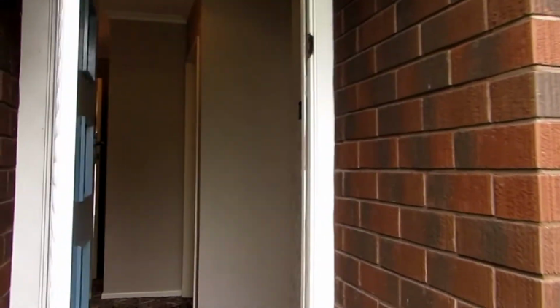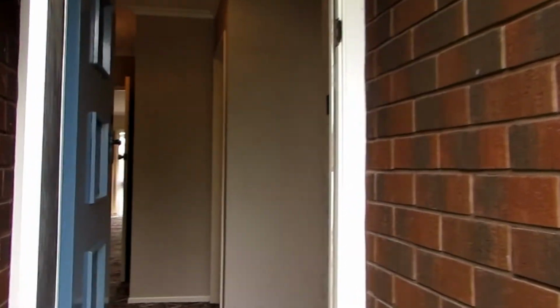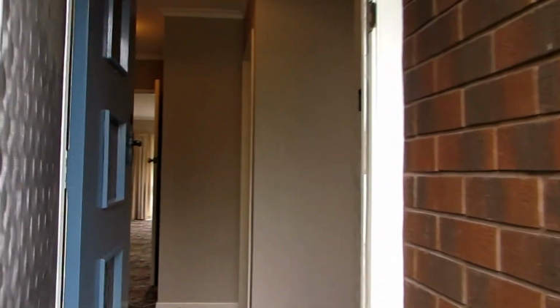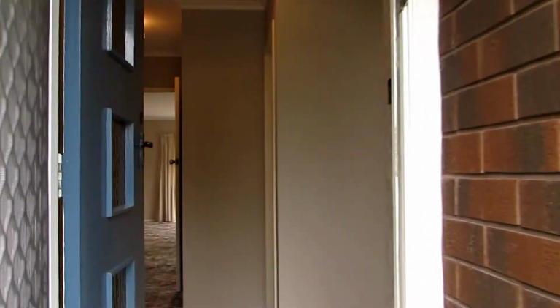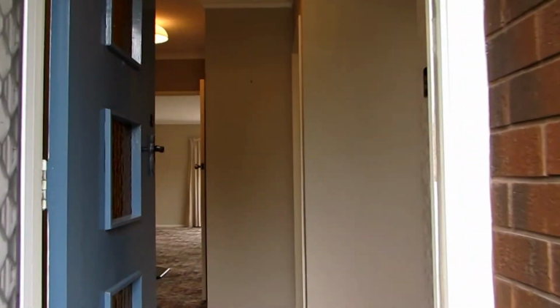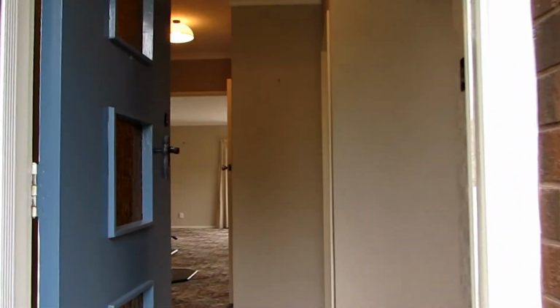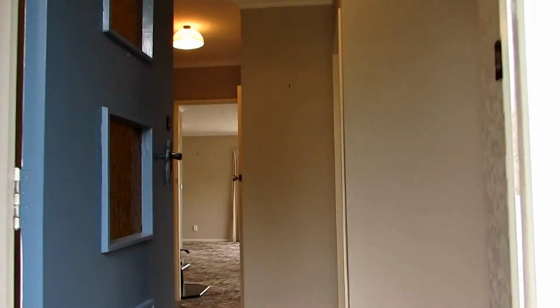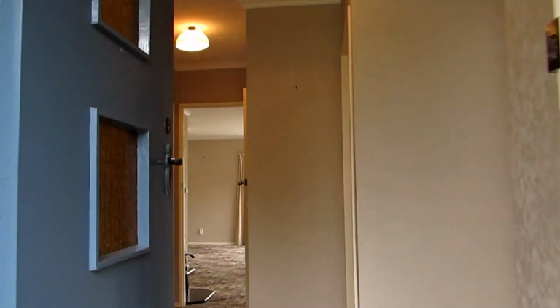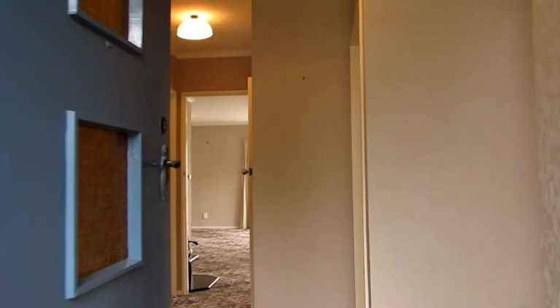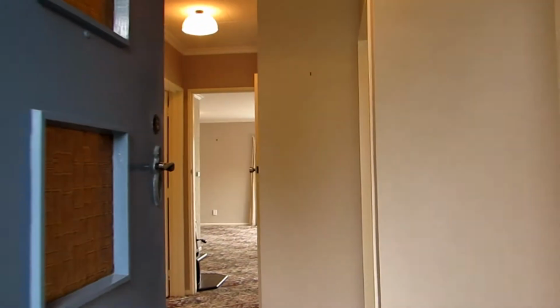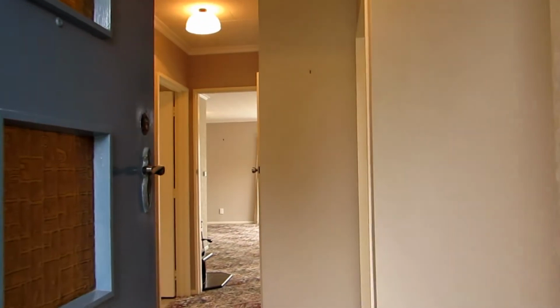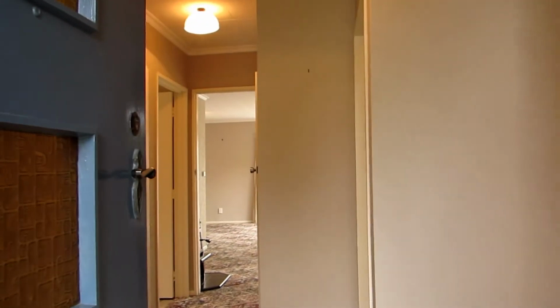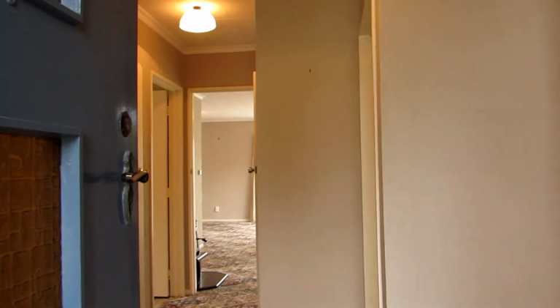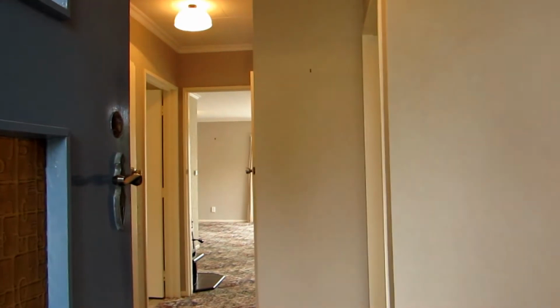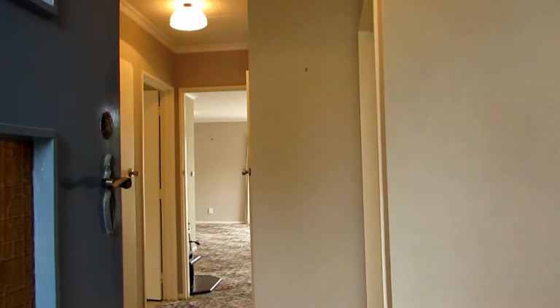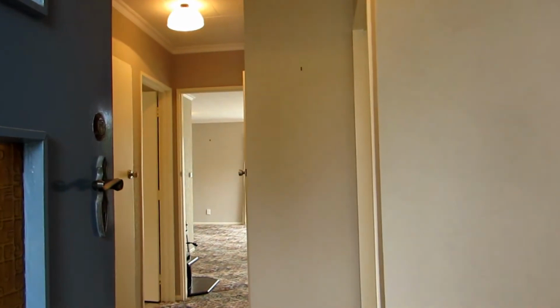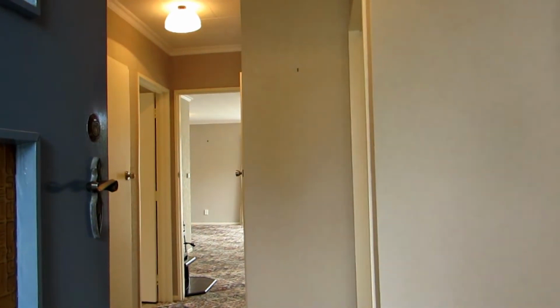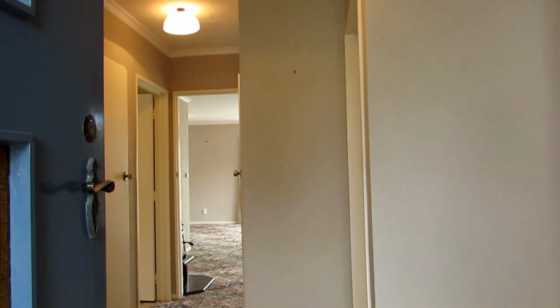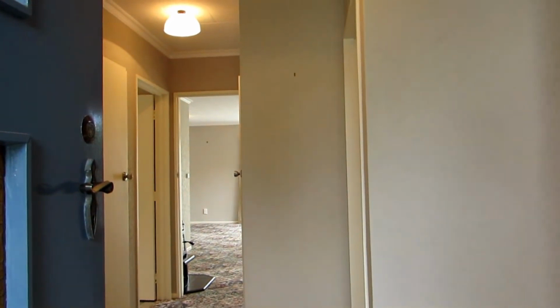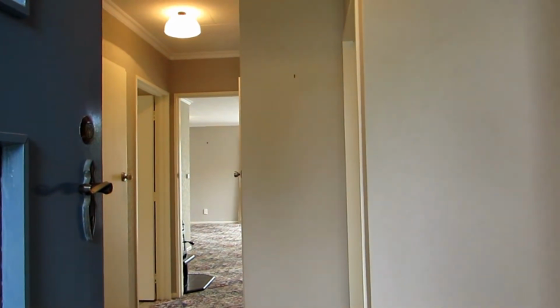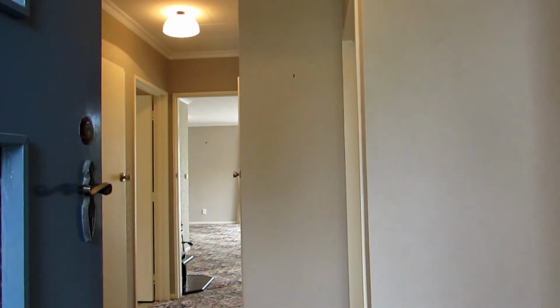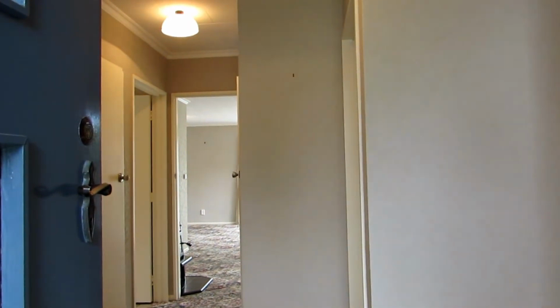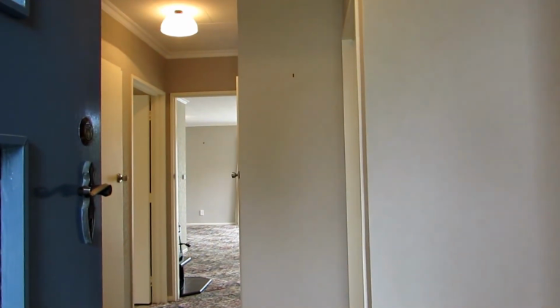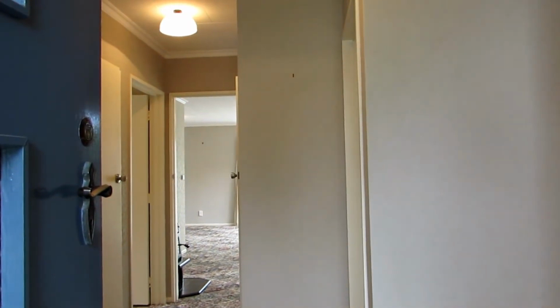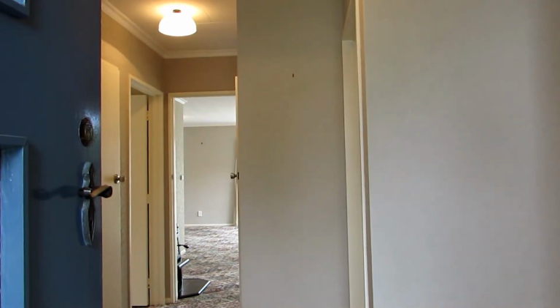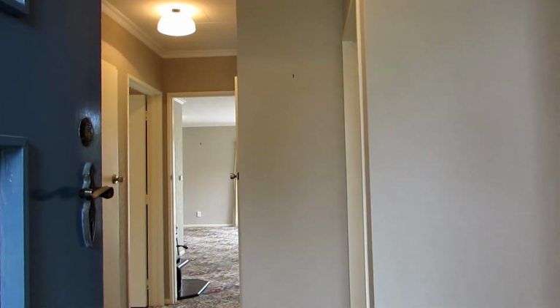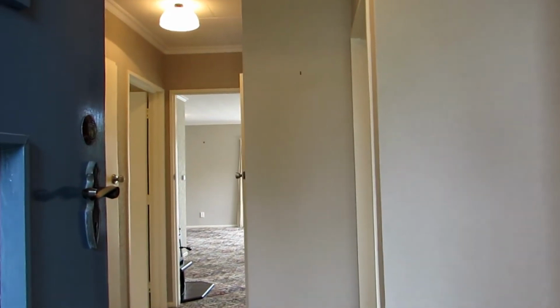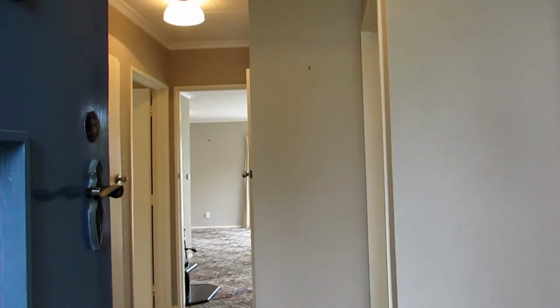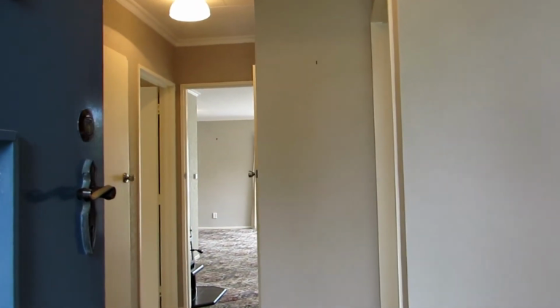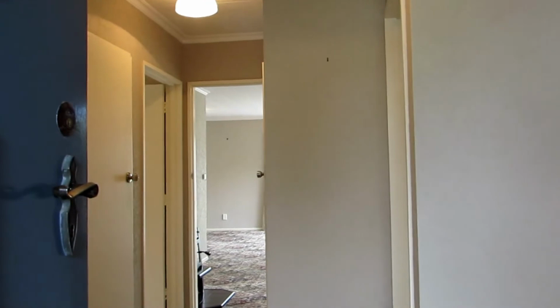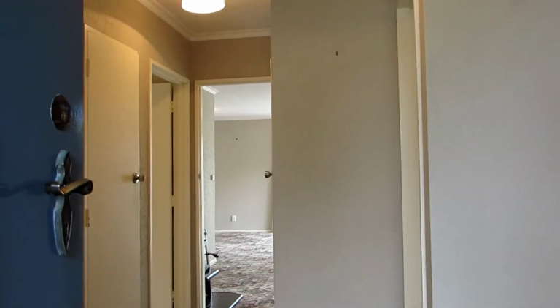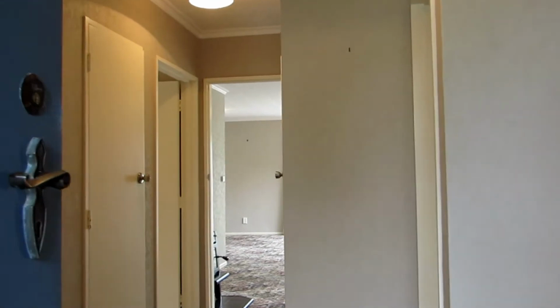We'll just head on inside now to give you an idea of layout. Straight ahead is the lounge, the kitchen, and two bedrooms. We'll continue on through the home now.